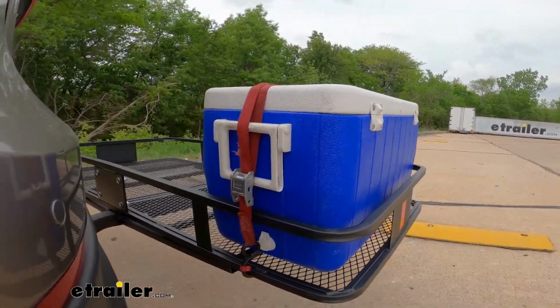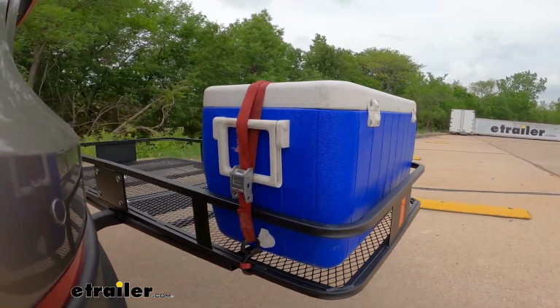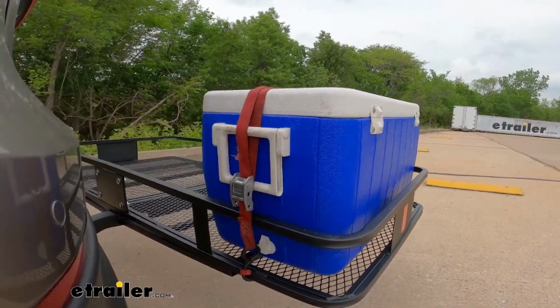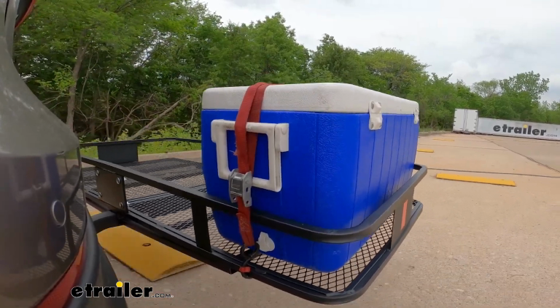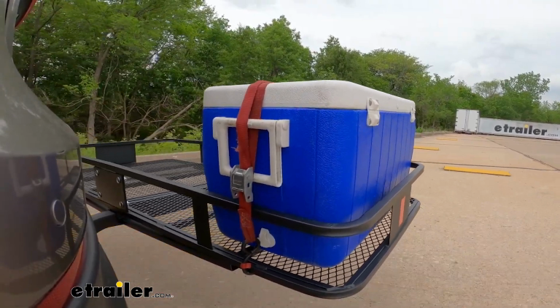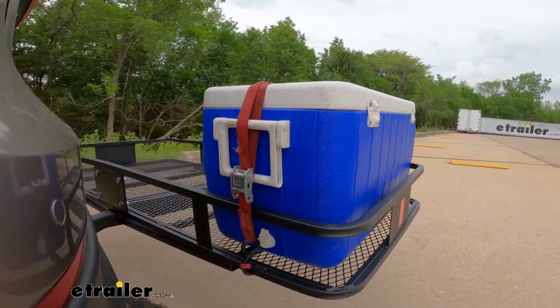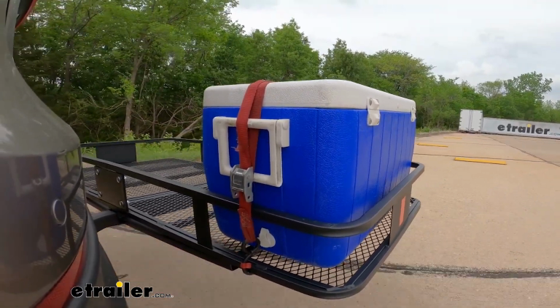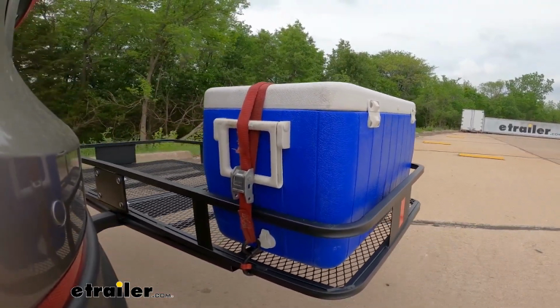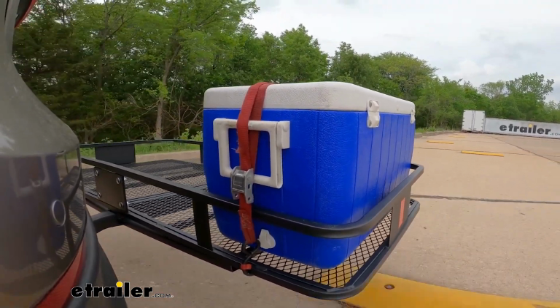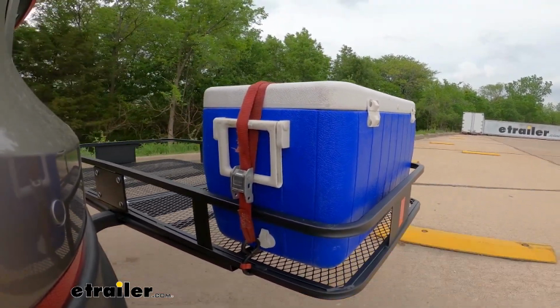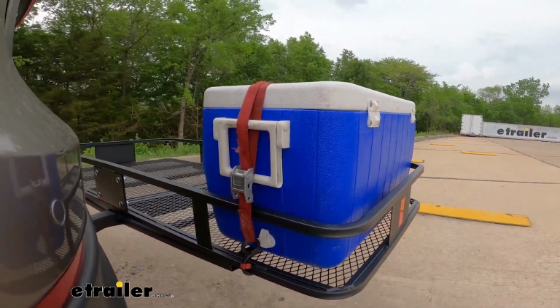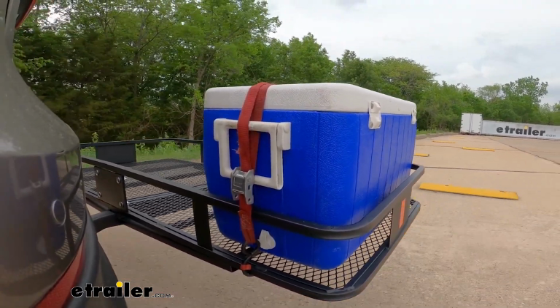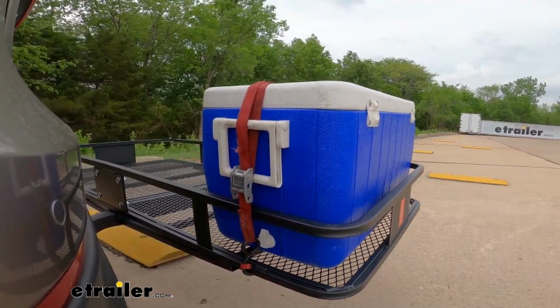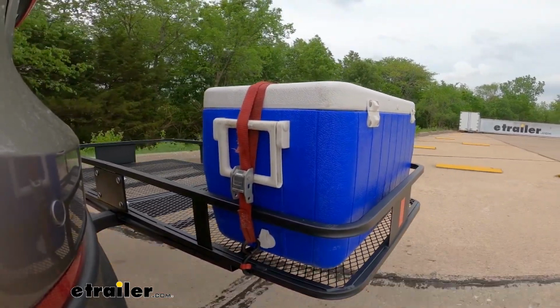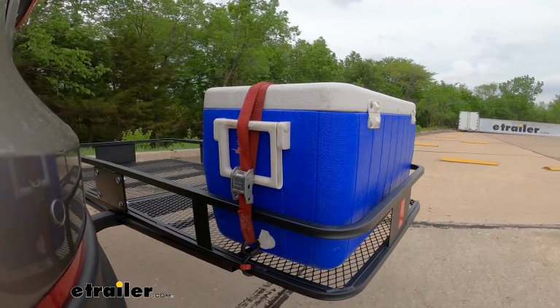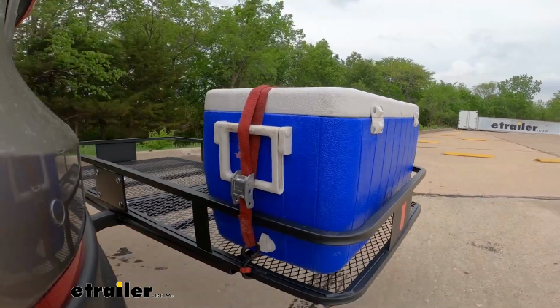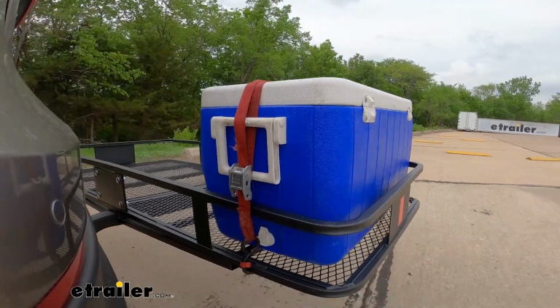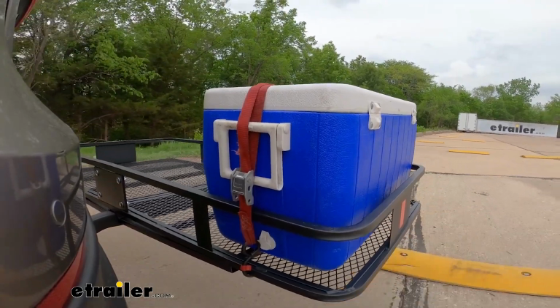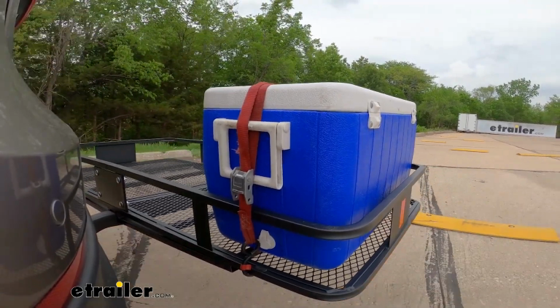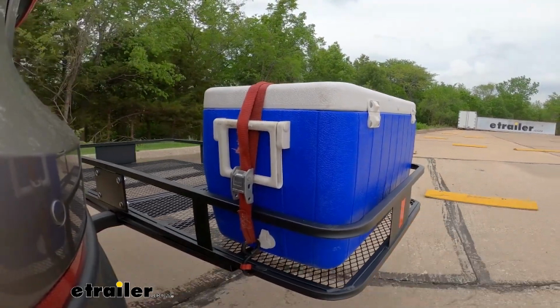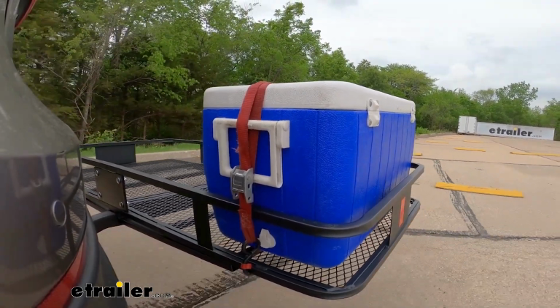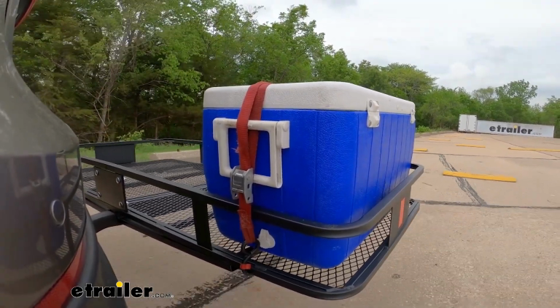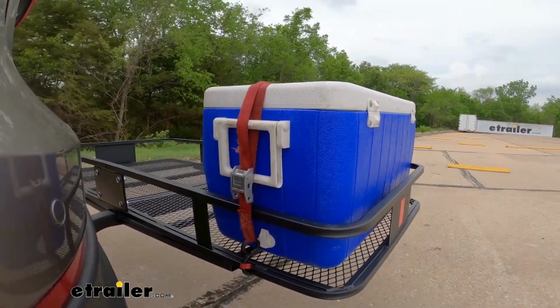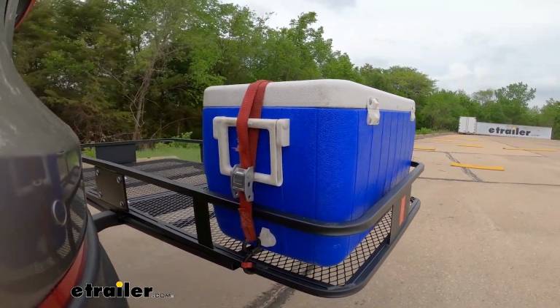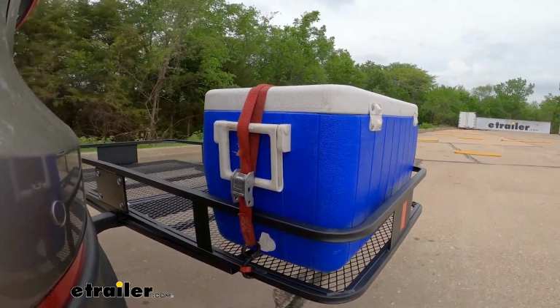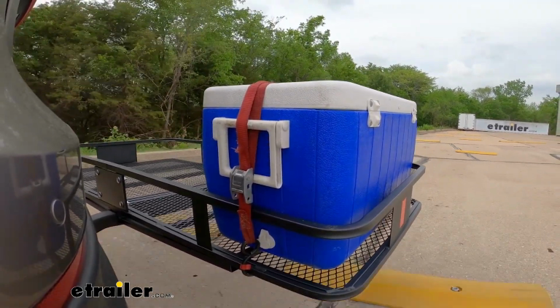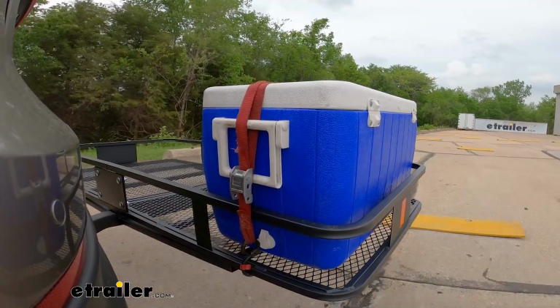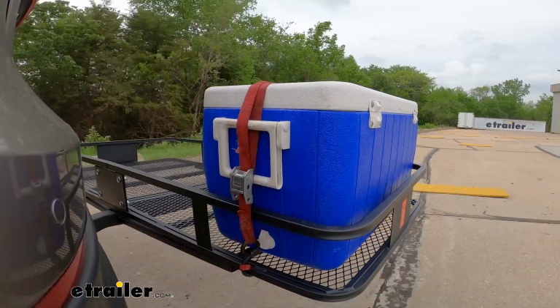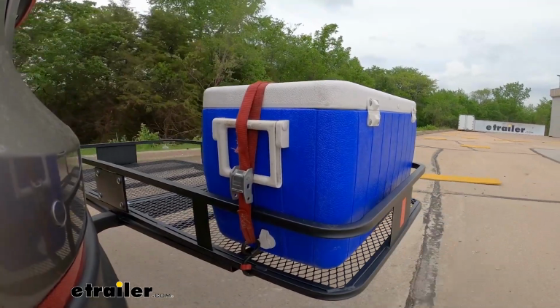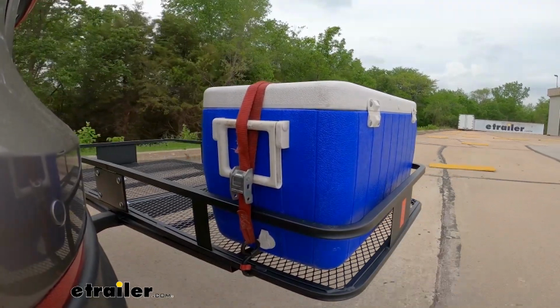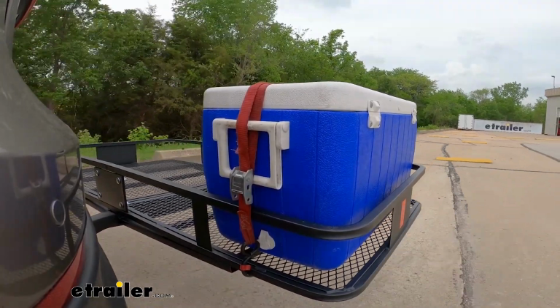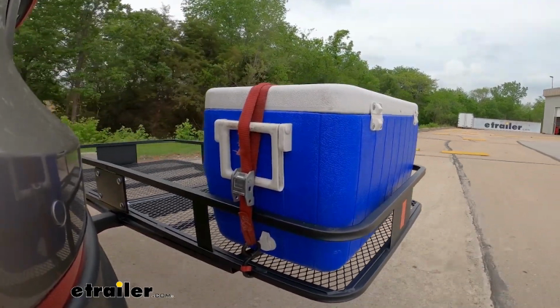Personally, I don't think it moves all that much, but if it does bother you, you could upgrade the pin and clip to an anti-rattle pin and clip, and it'll really secure it down to the hitch. That would minimize movement and noise going down the highway.